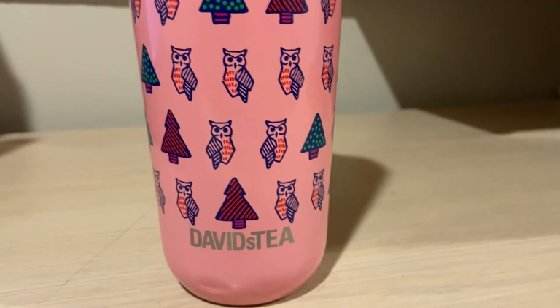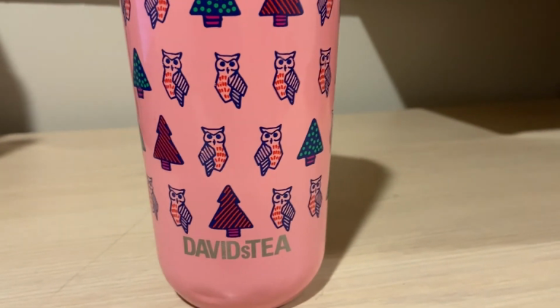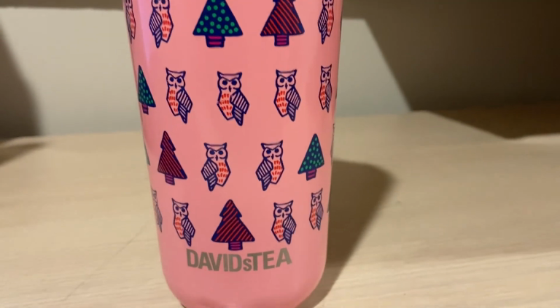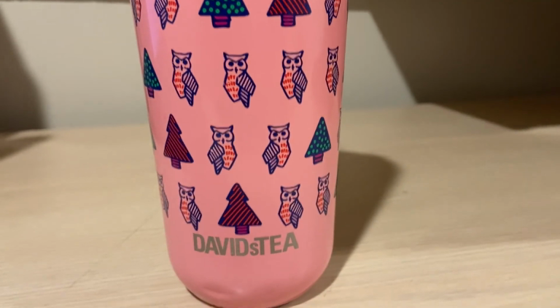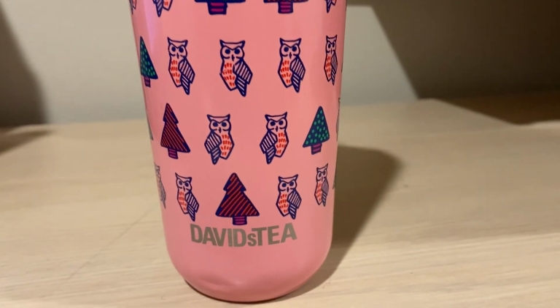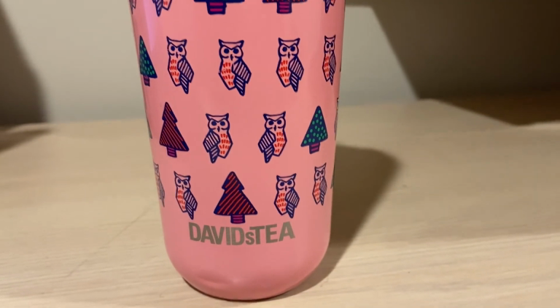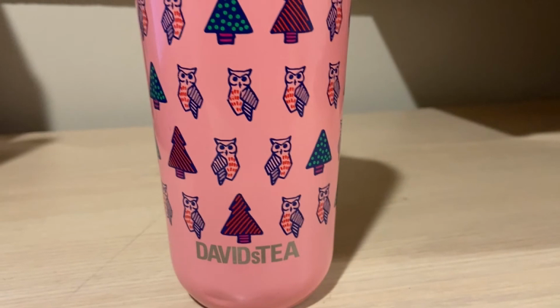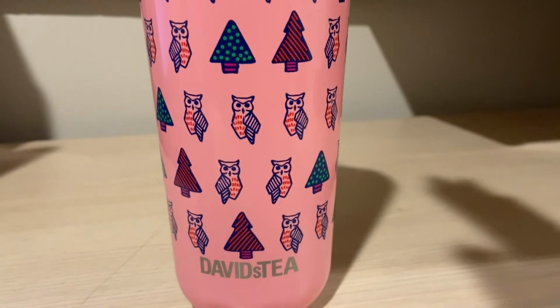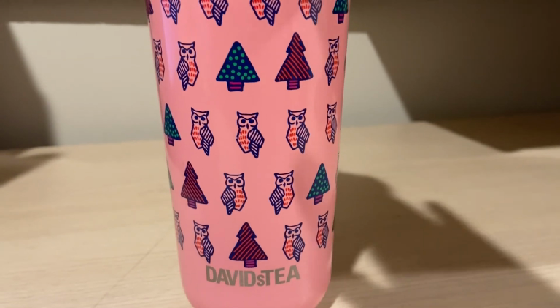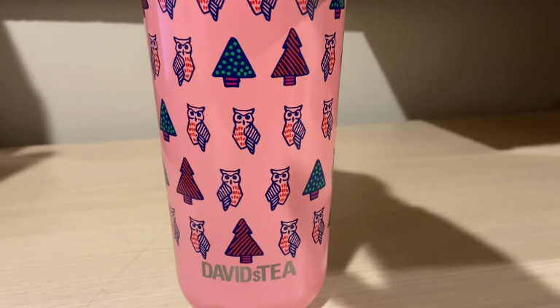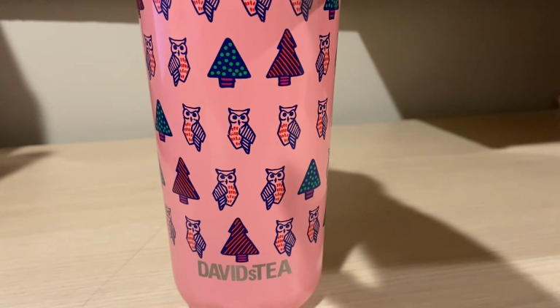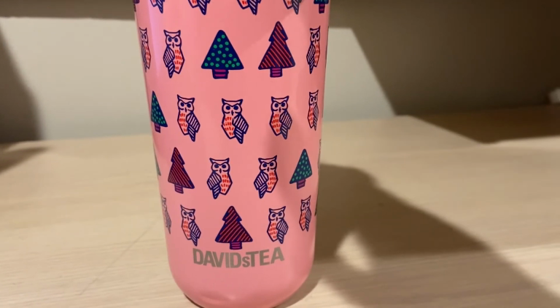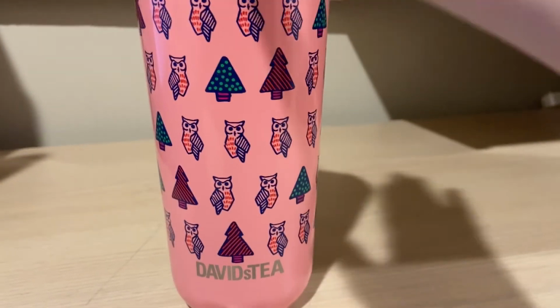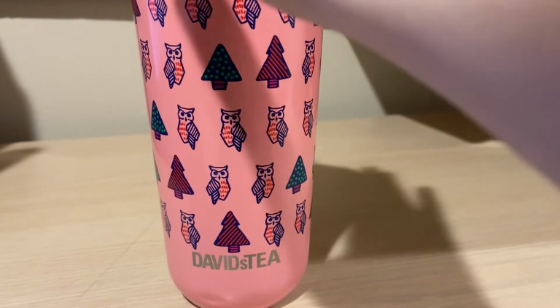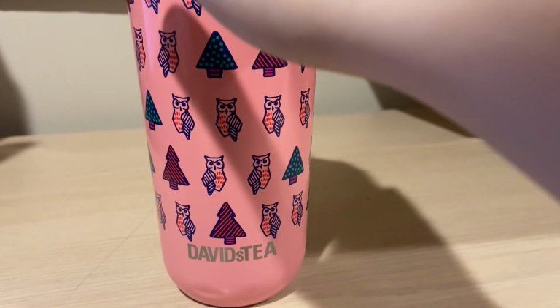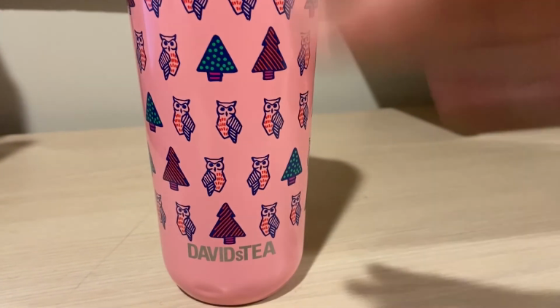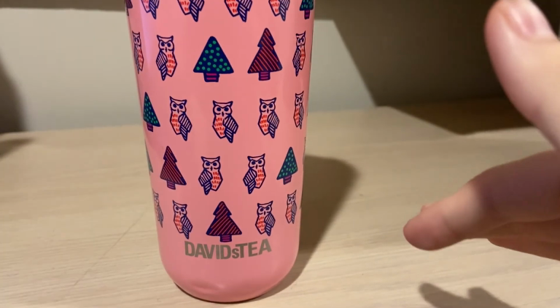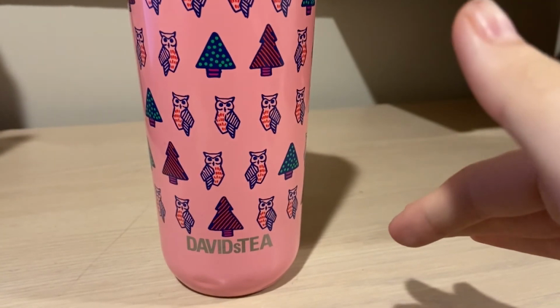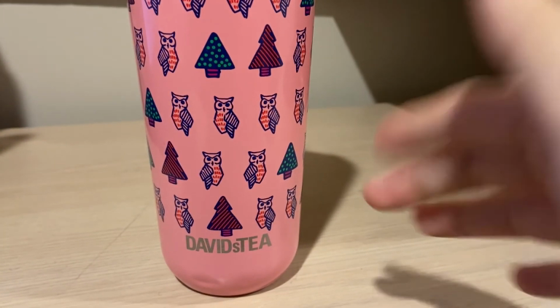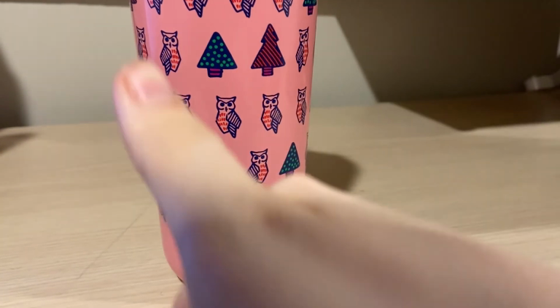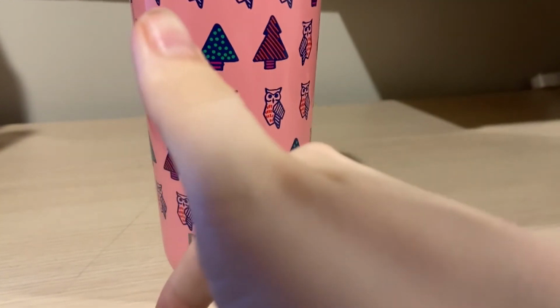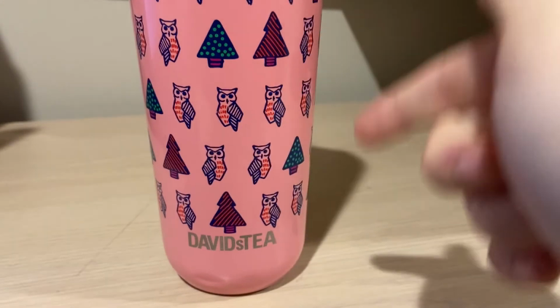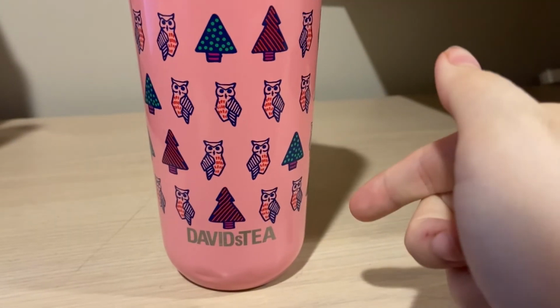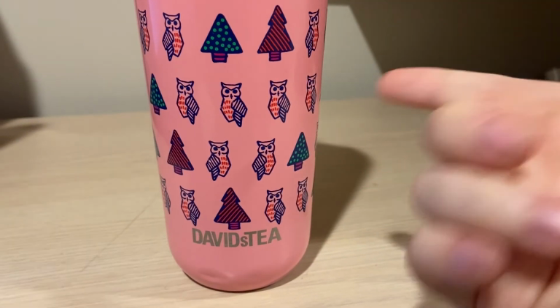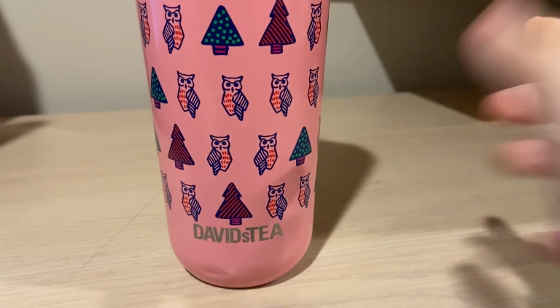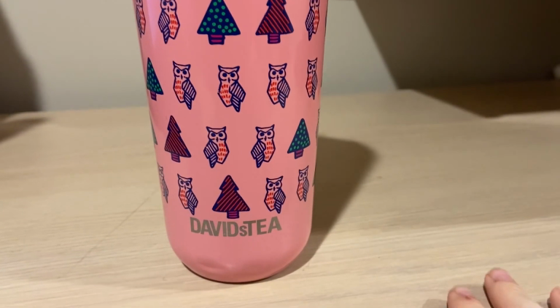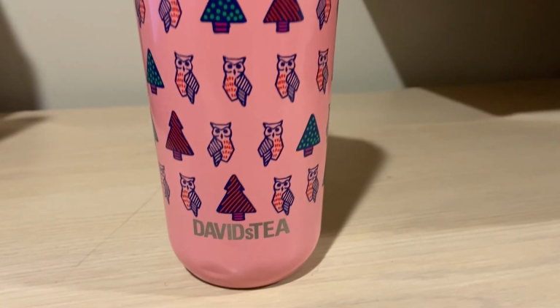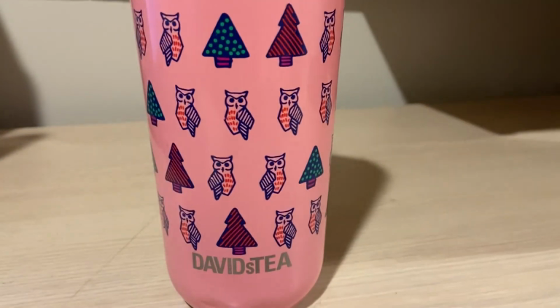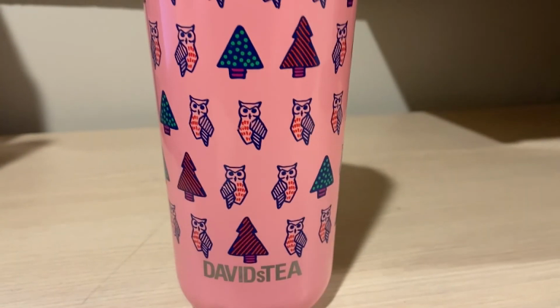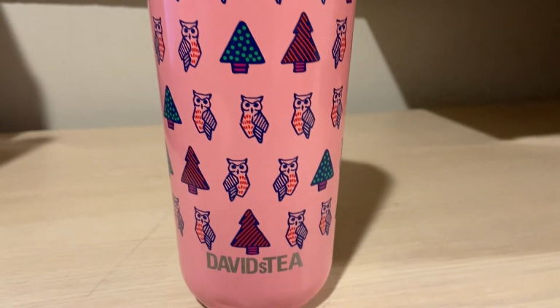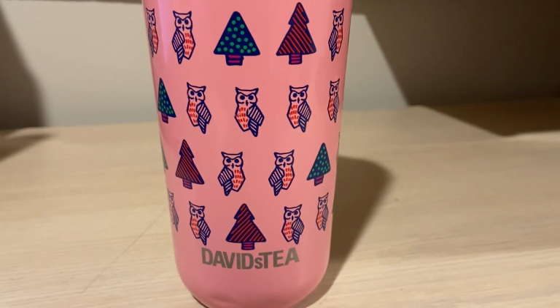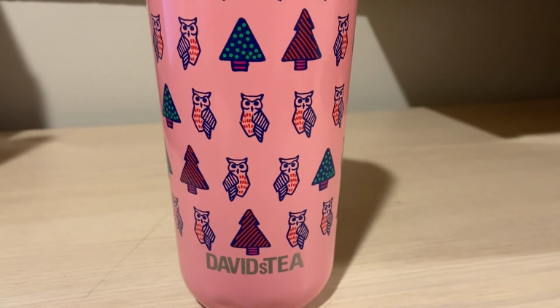The Raspberry Matcha — you do taste more flavoring. I feel the raspberry is much more prominent than the mango, even though they're both light. The raspberry has a little bit more flavor than the mango, unfortunately. But that was my review on Mango Matcha.